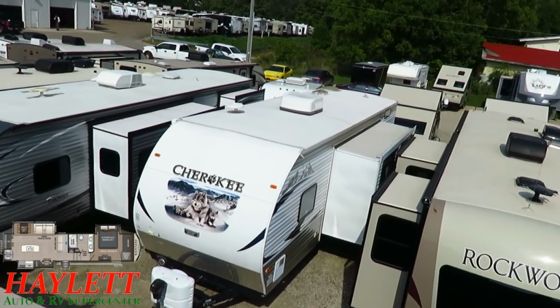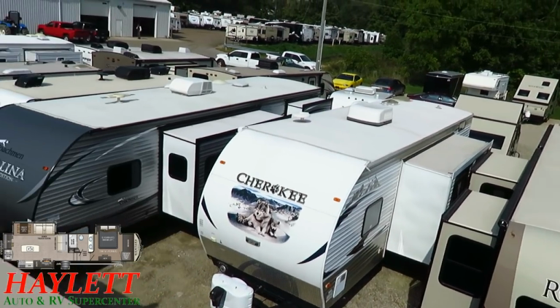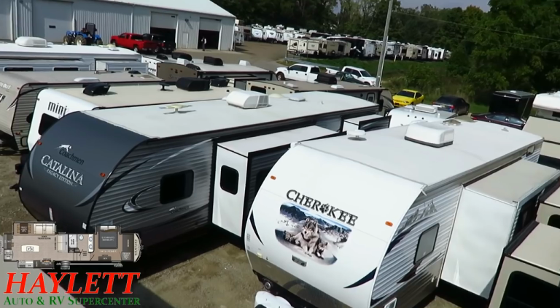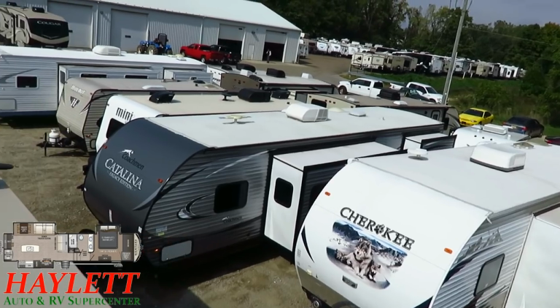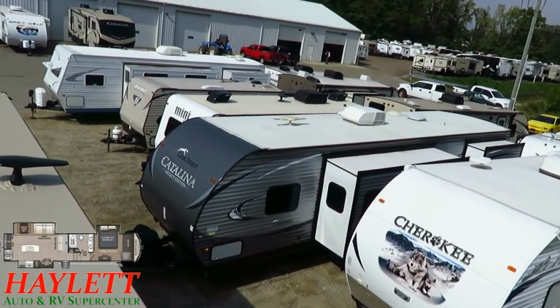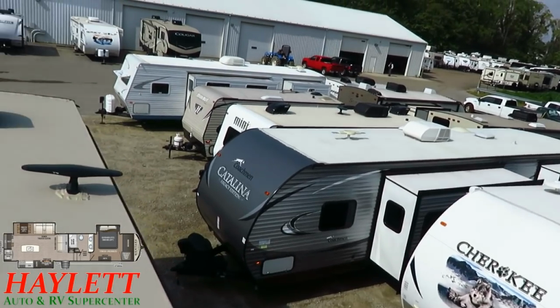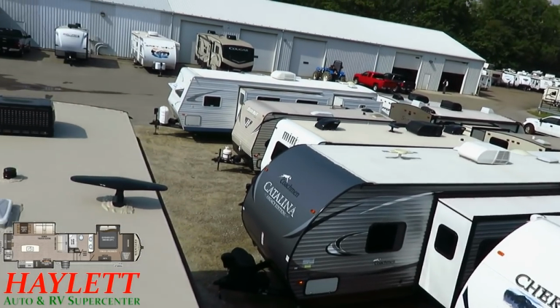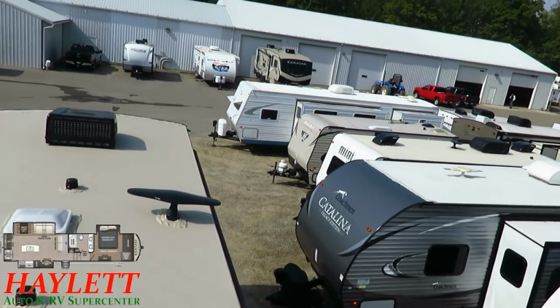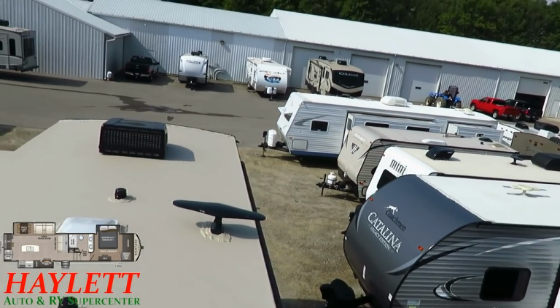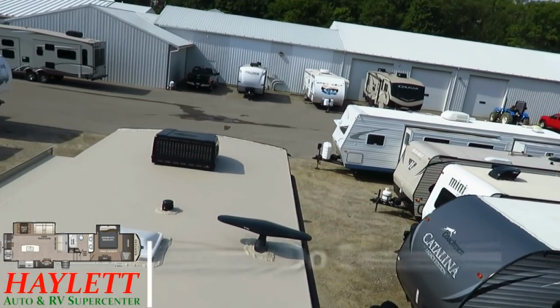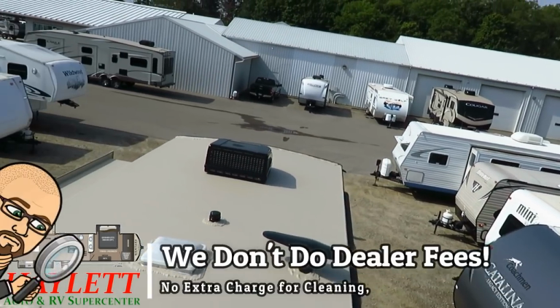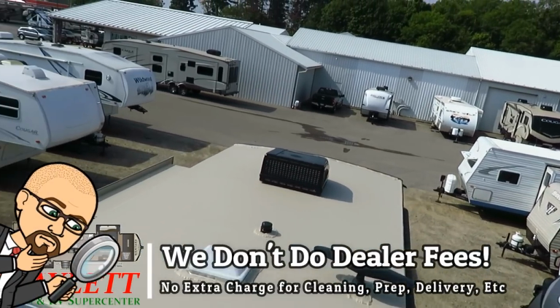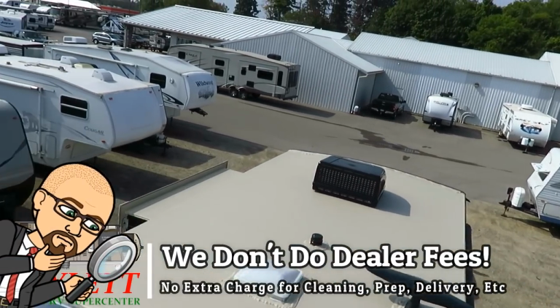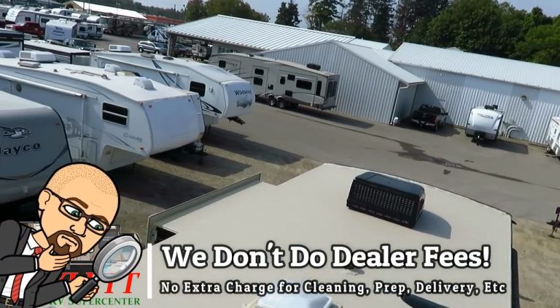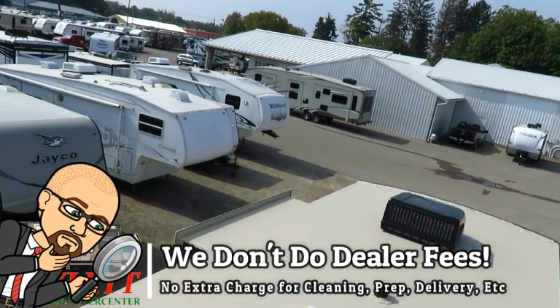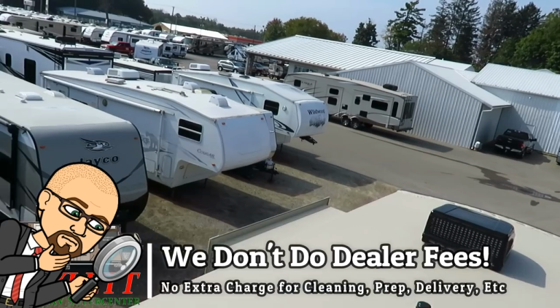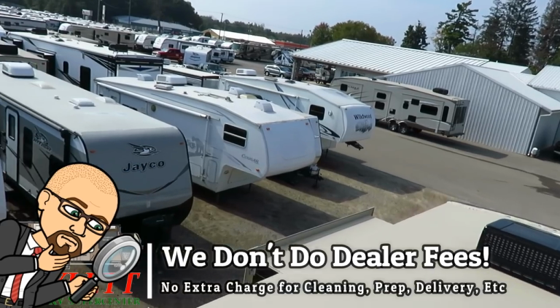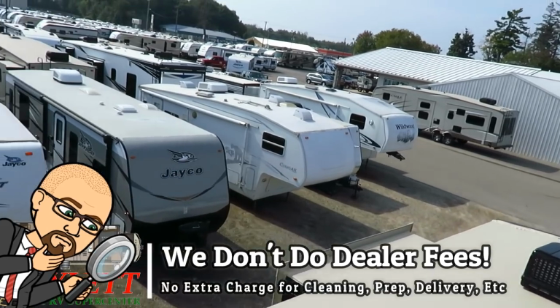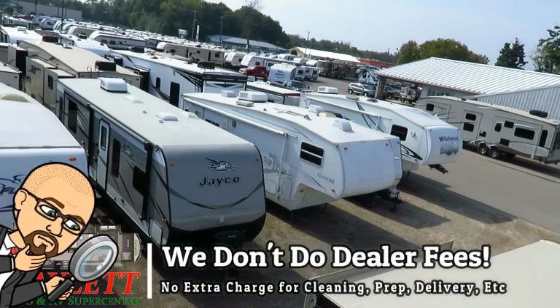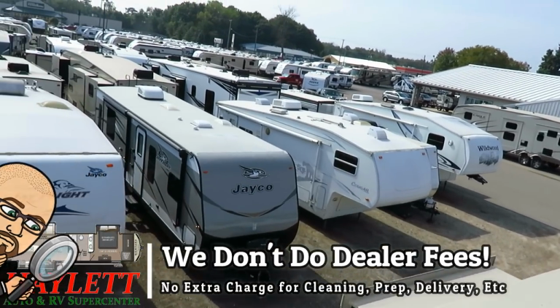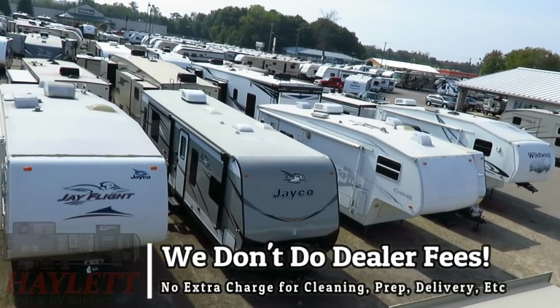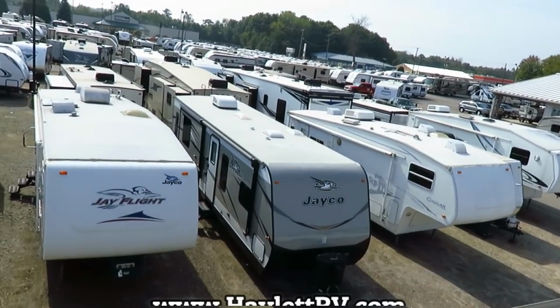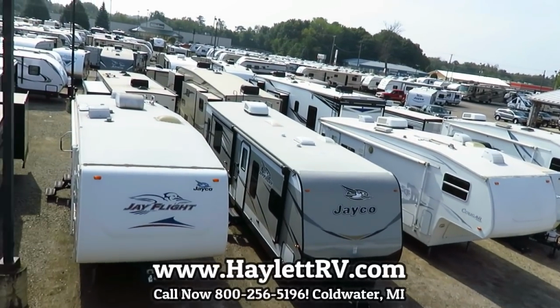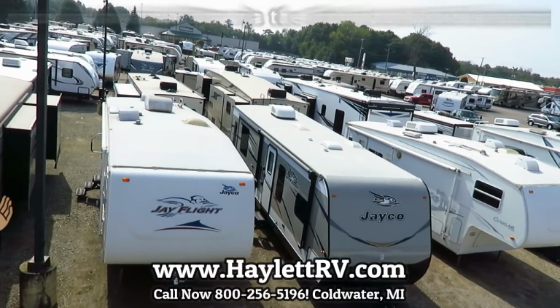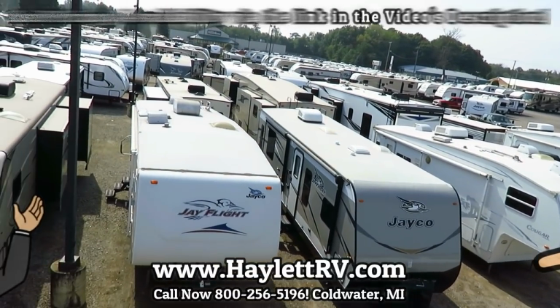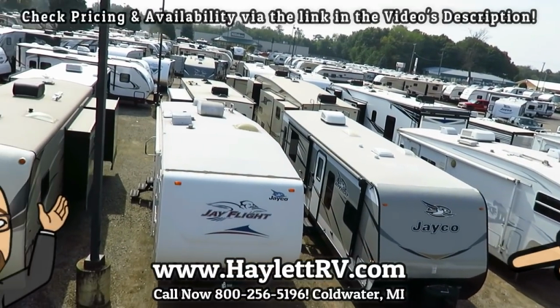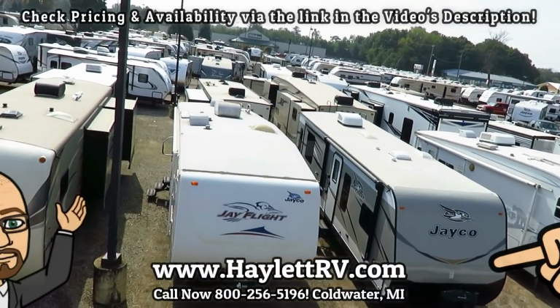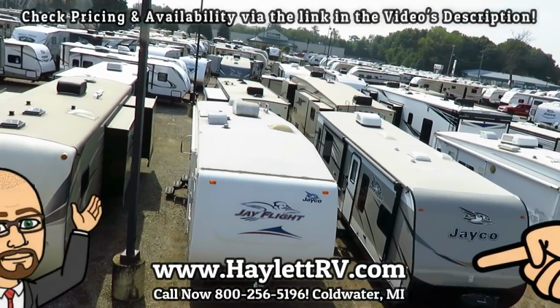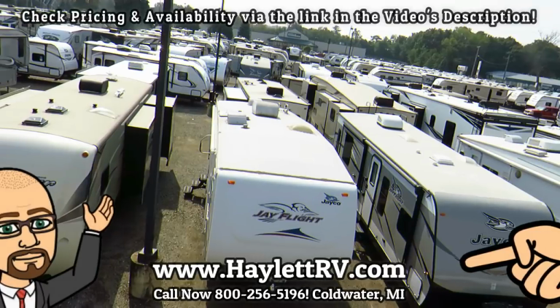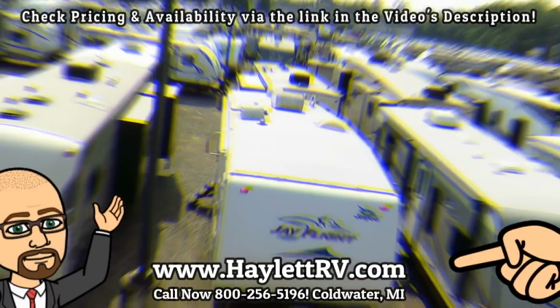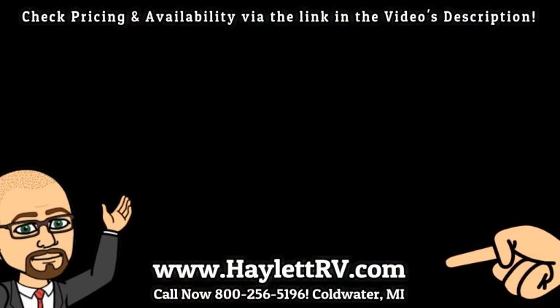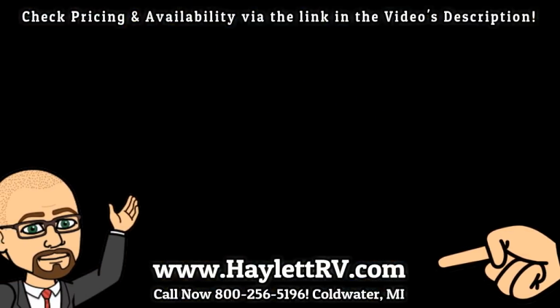Whether it's new, used, economy to excitement, hitching, pieces and parts, trades, financing, truck-and-trailer package deals, RV delivery, or anything in between — we do everything except hidden dealer fees at Haylet RV. Take care, stay safe, have fun, and happy camping everyone.